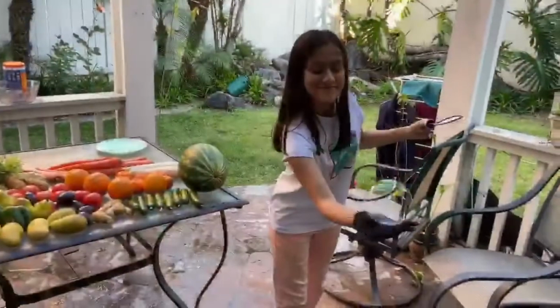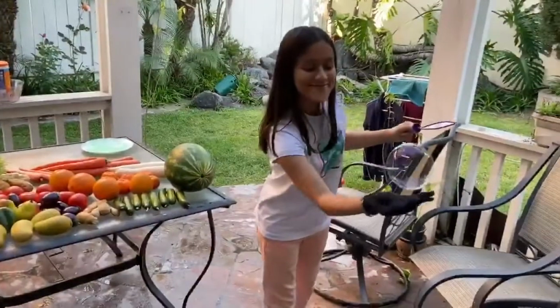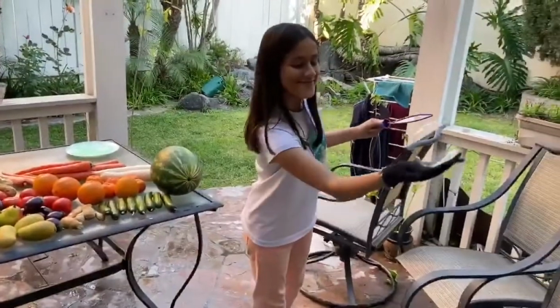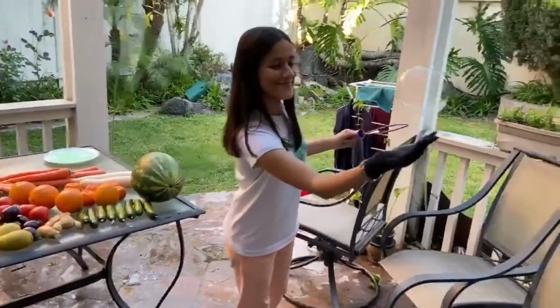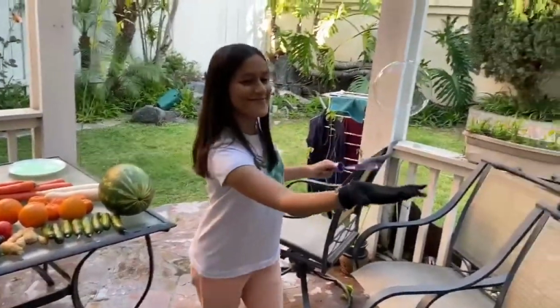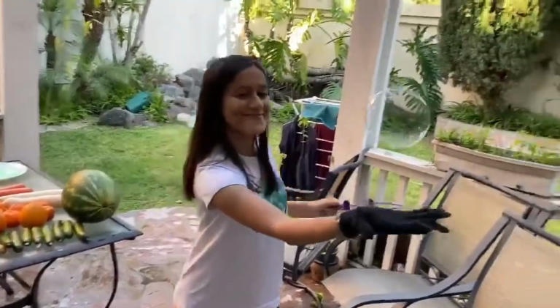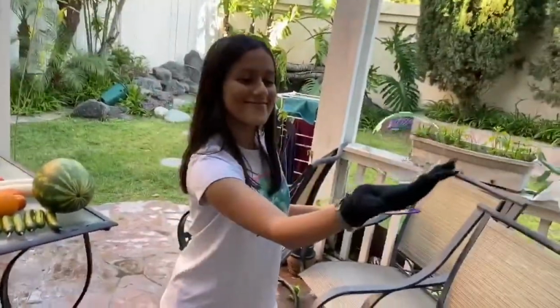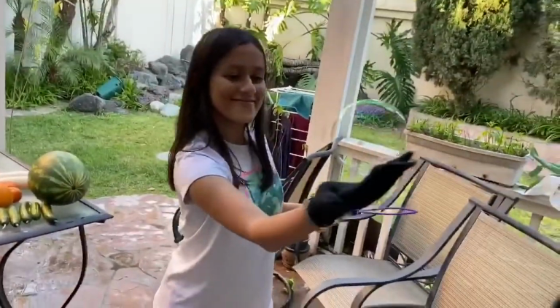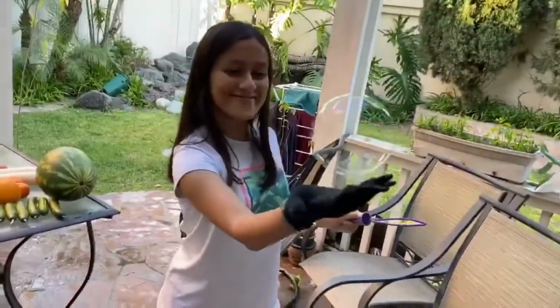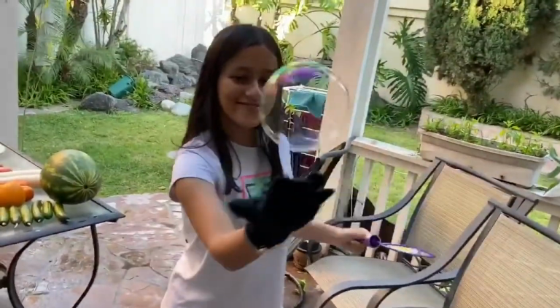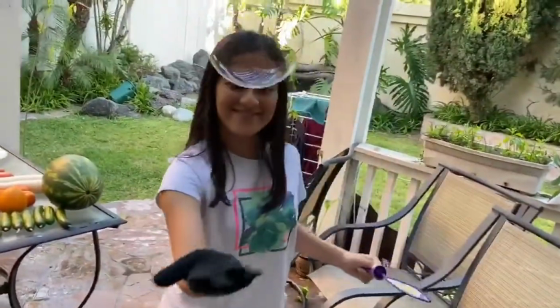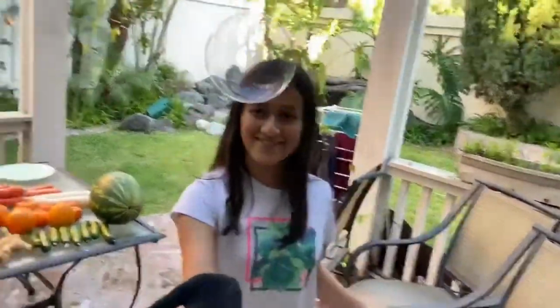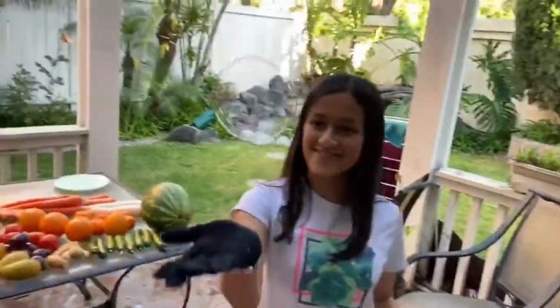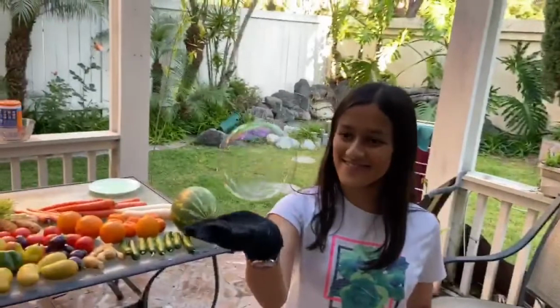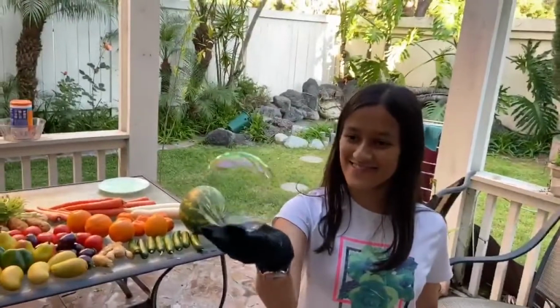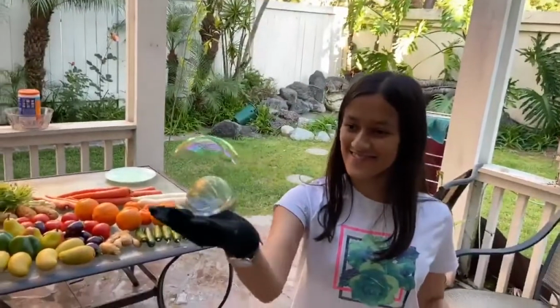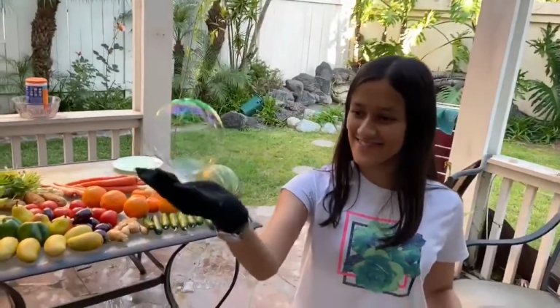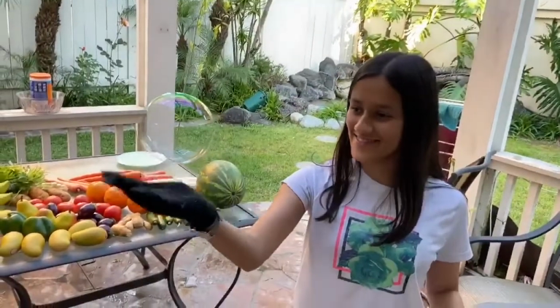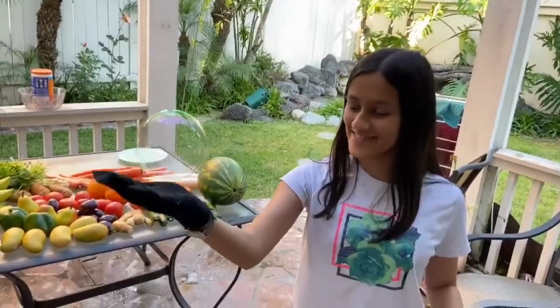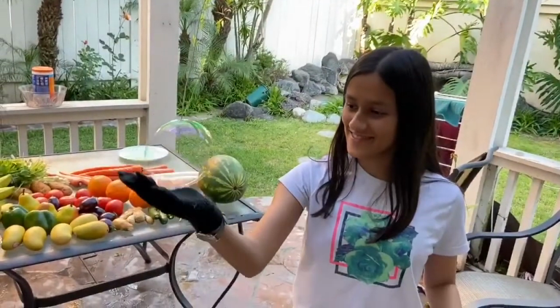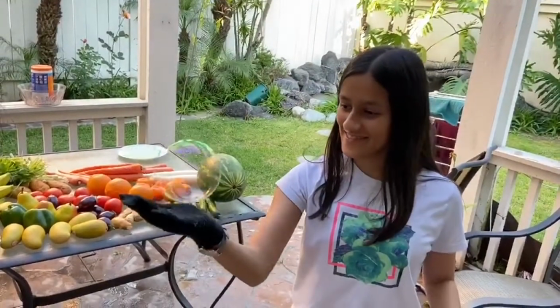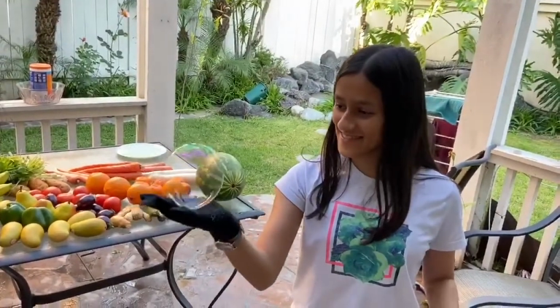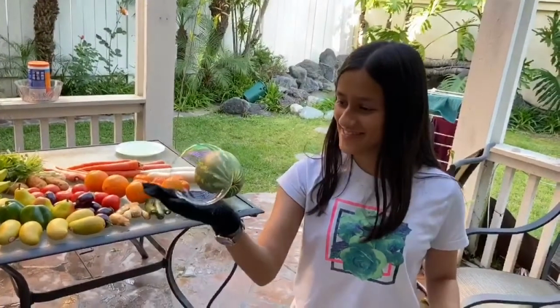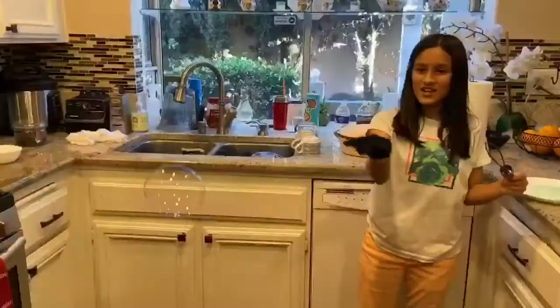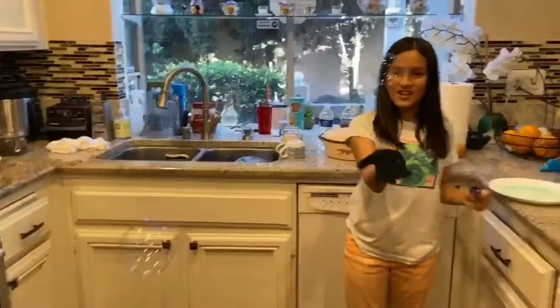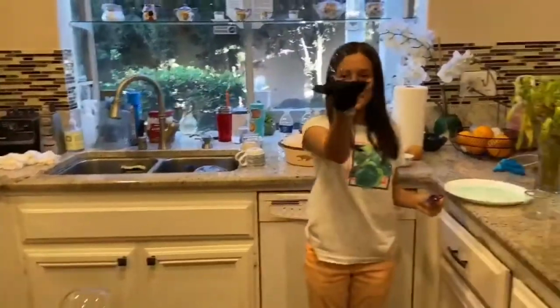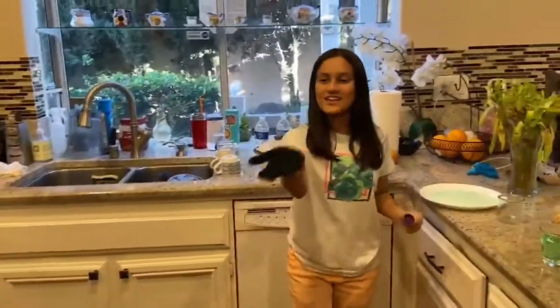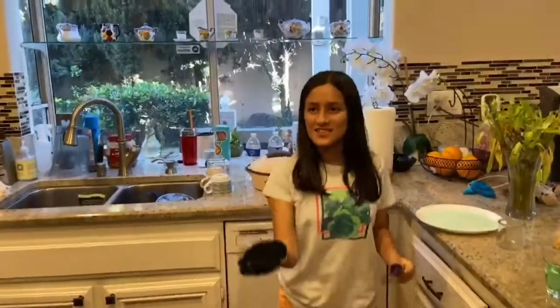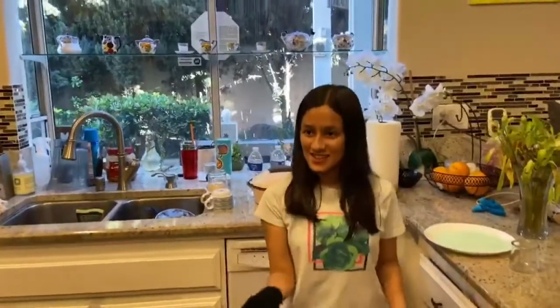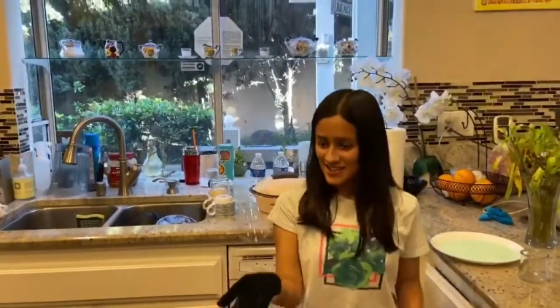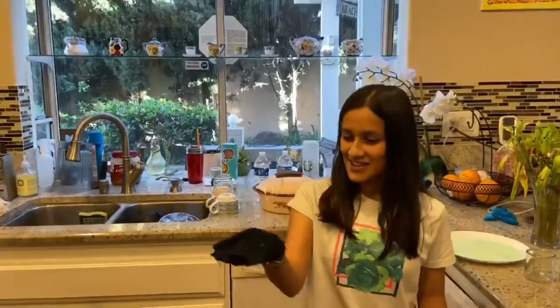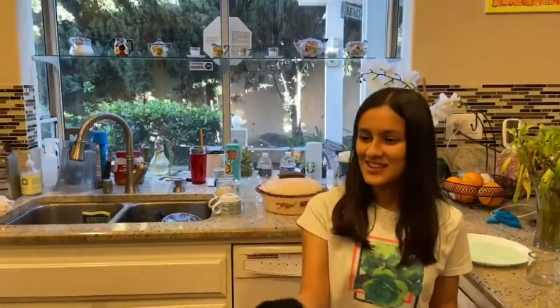After waiting for 24 hours the results turned out amazing. Because of the oil and dirt that's on our skin it is recommended to wear a glove so you can play around with the bubbles and it becomes really enjoyable to do so.